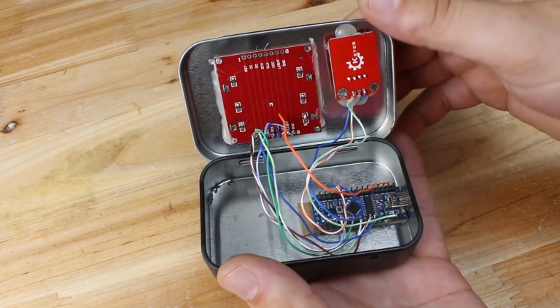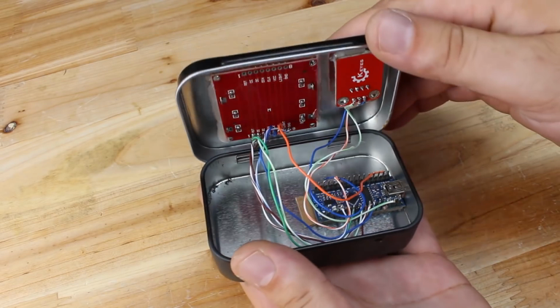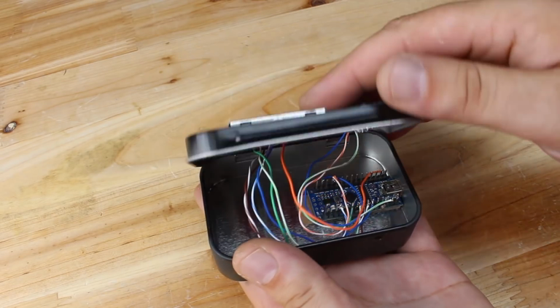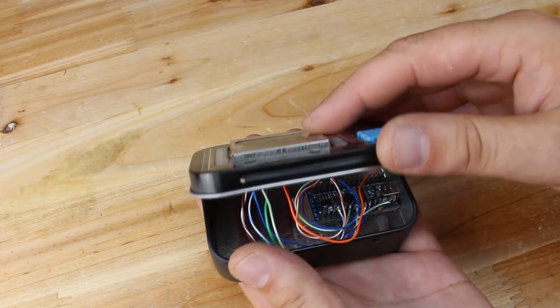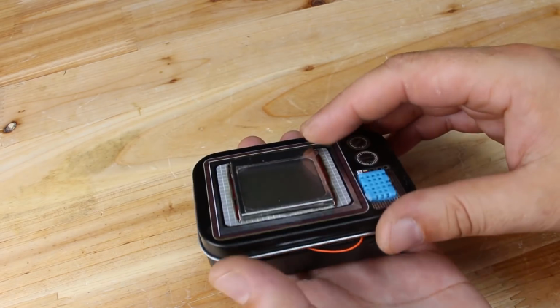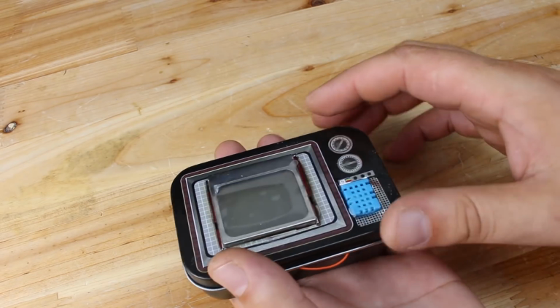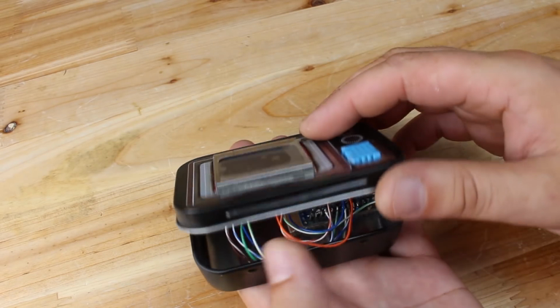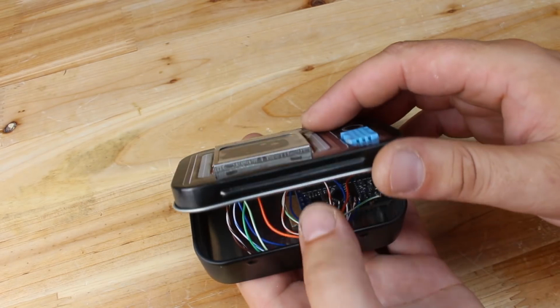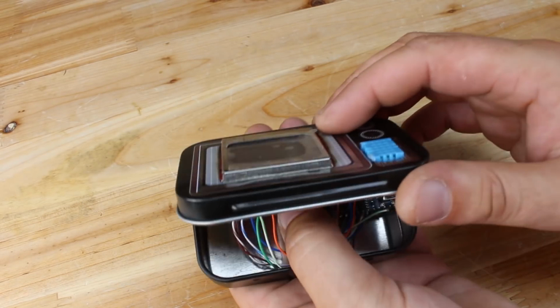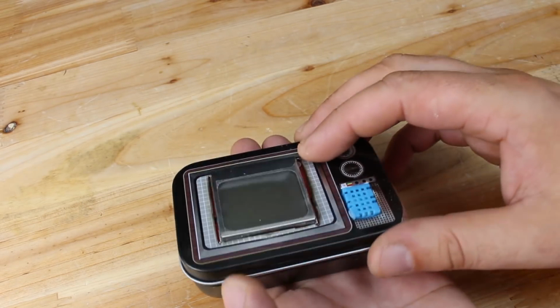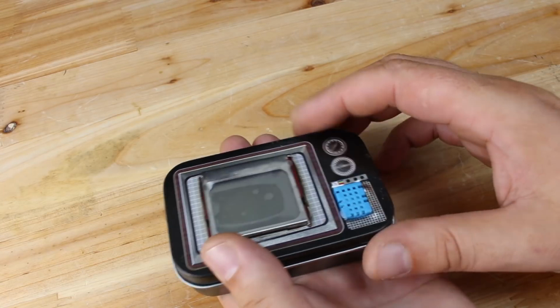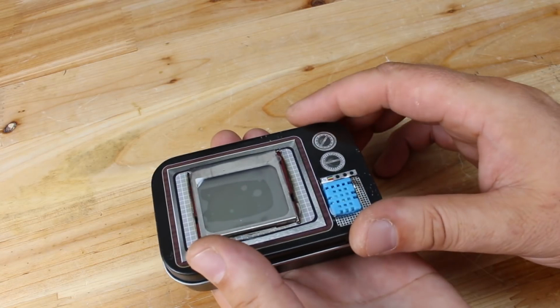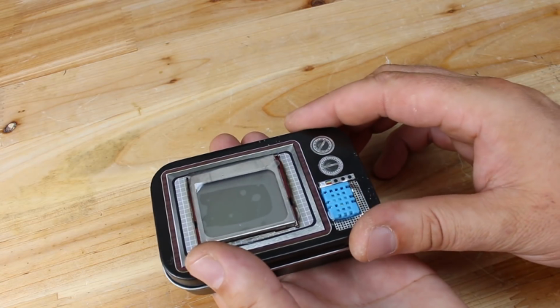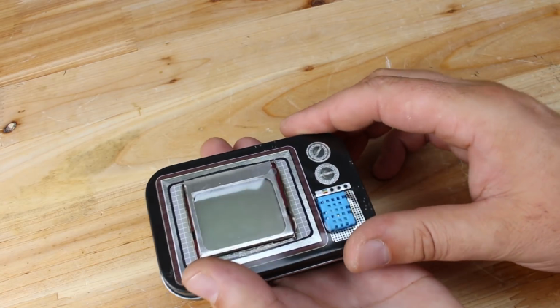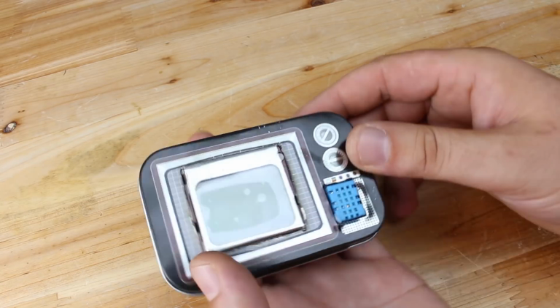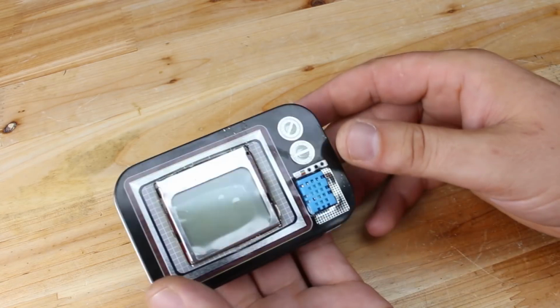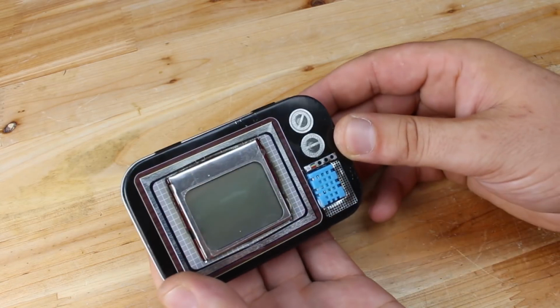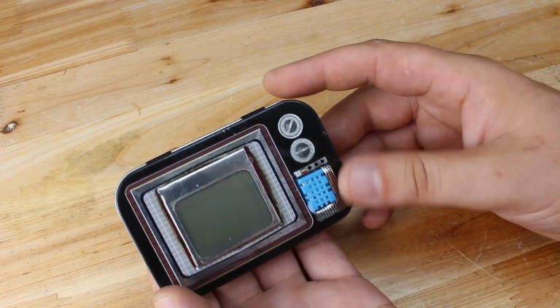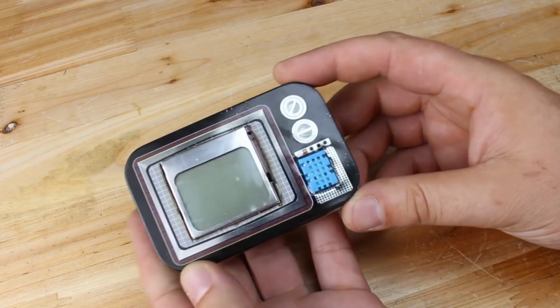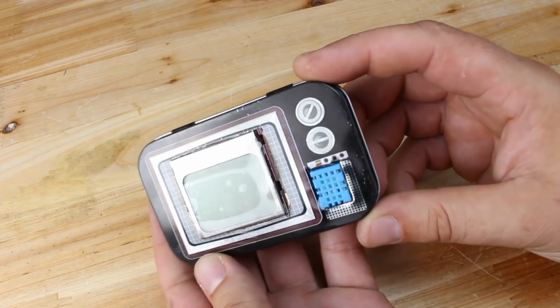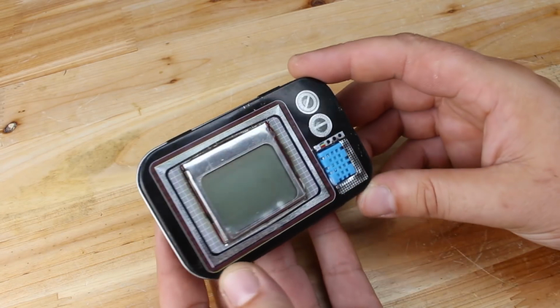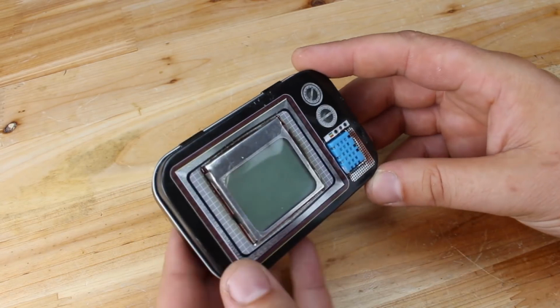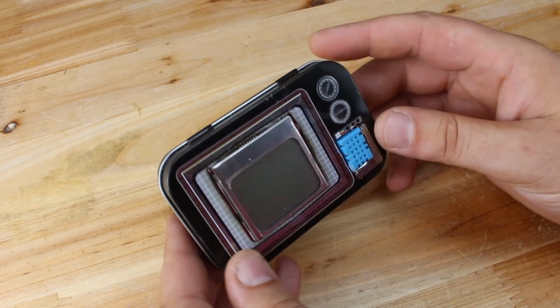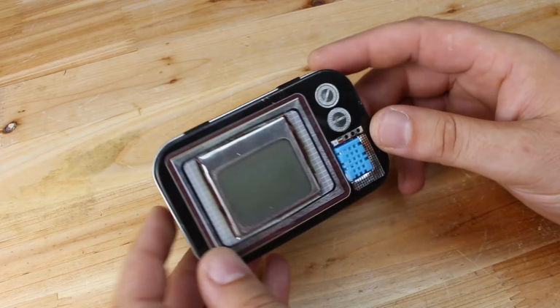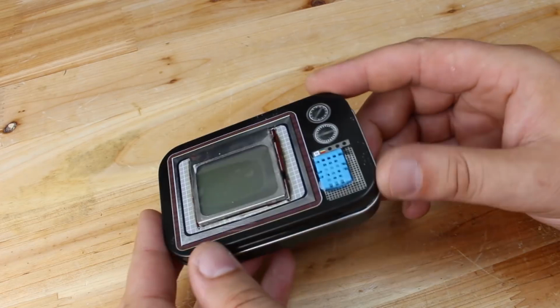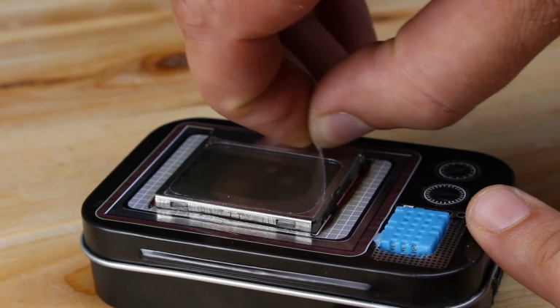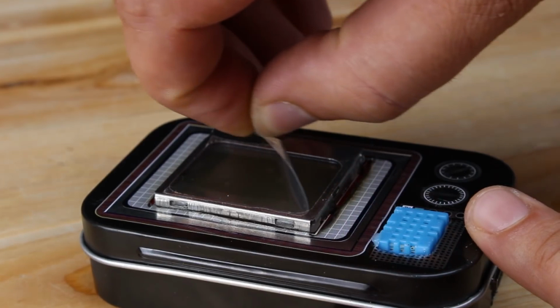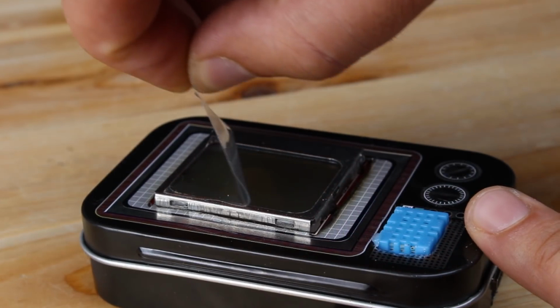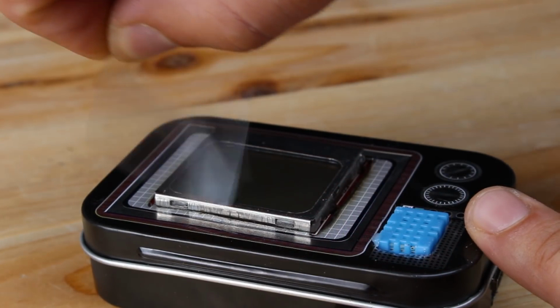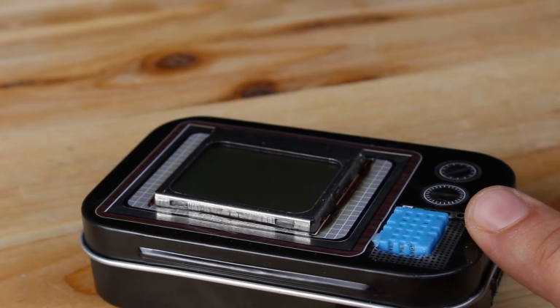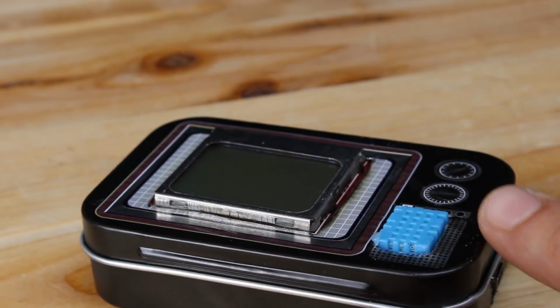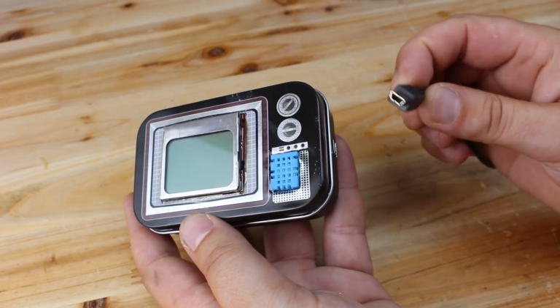In the link below you will find the original video of this project, and thanks to Arduino Lab for sharing the source code. My digital temperature and humidity meter is finishing — let's power up and see how it works.